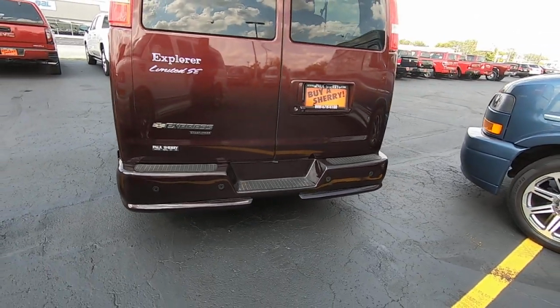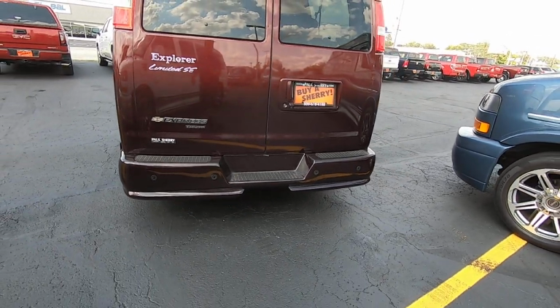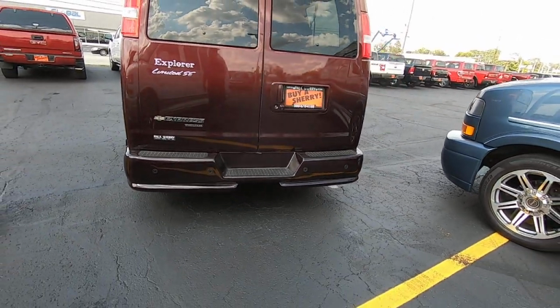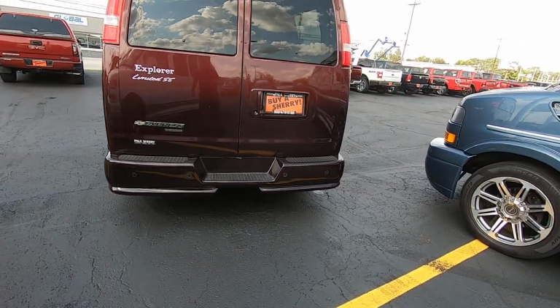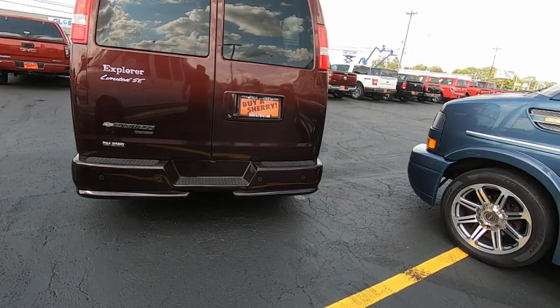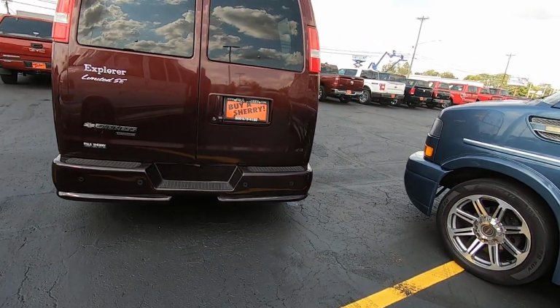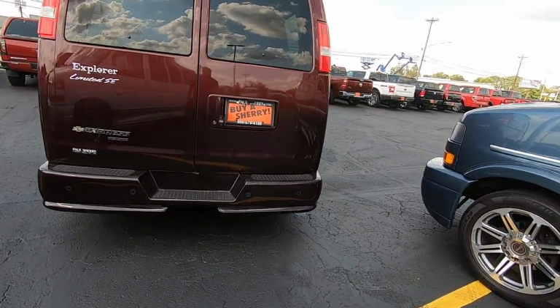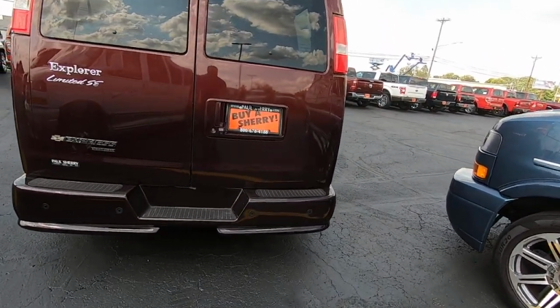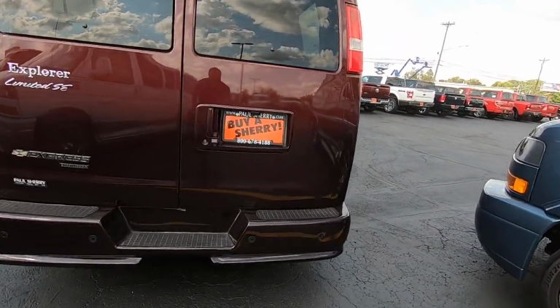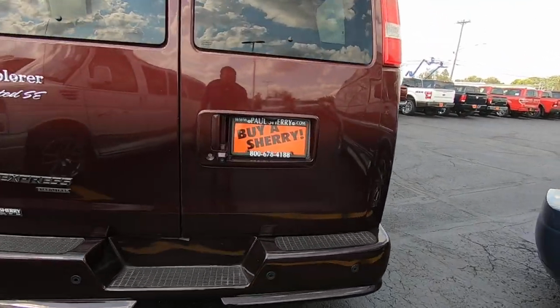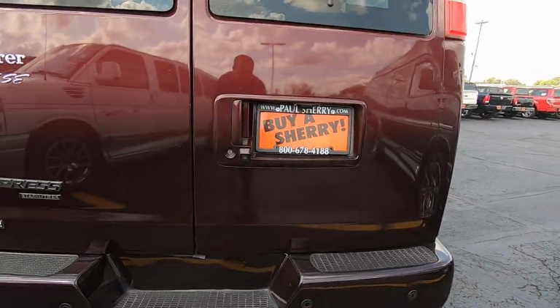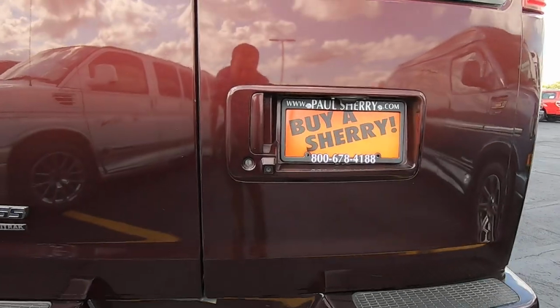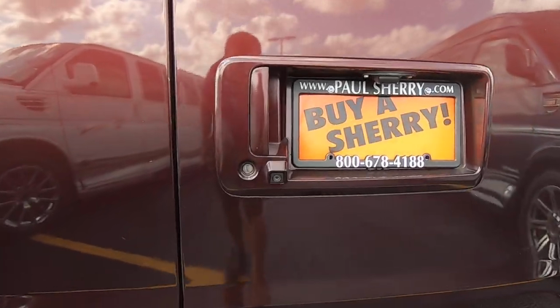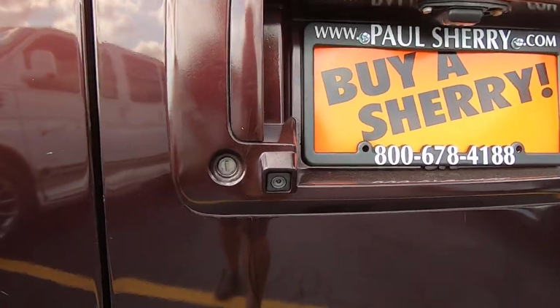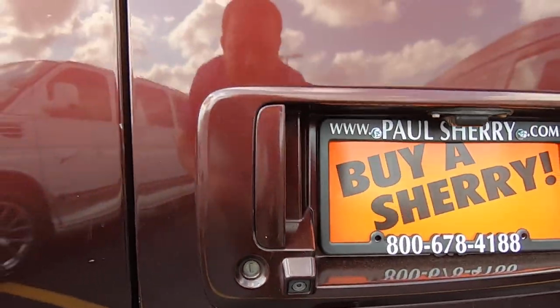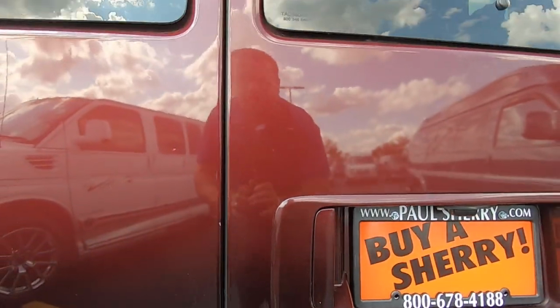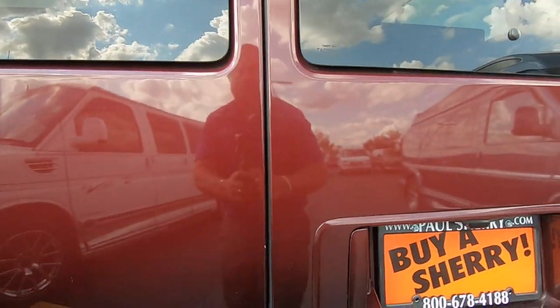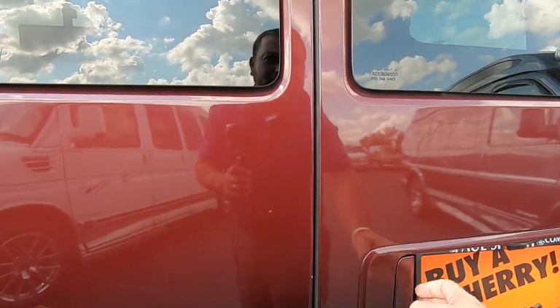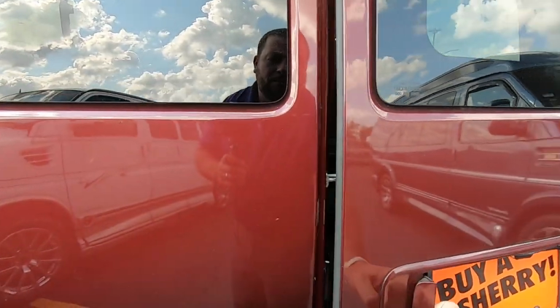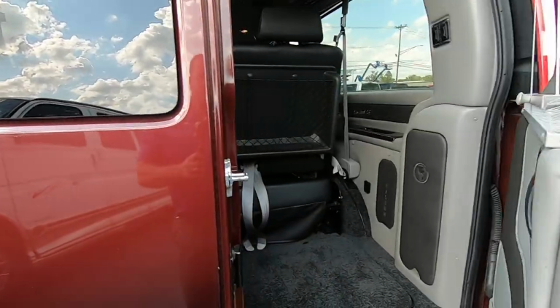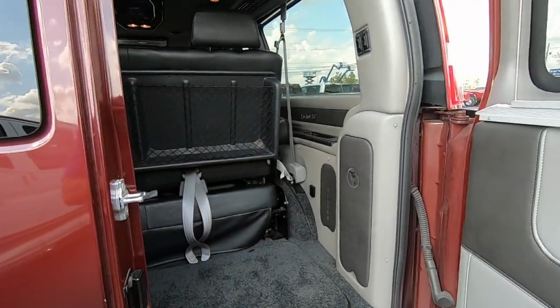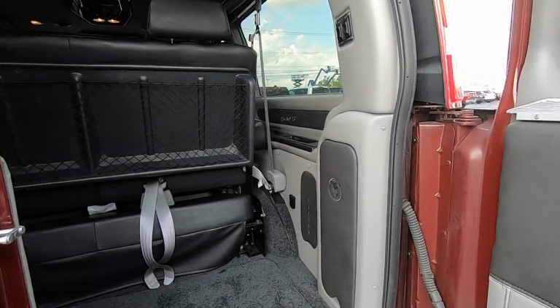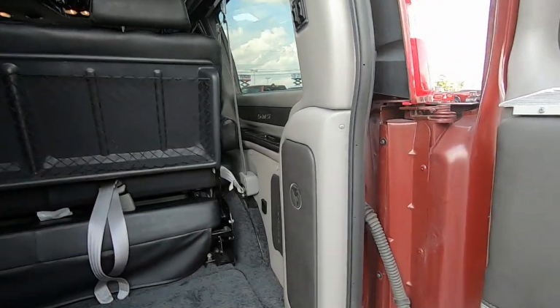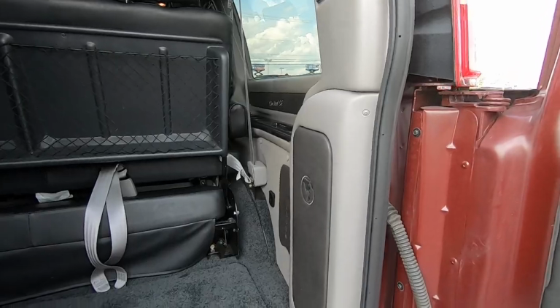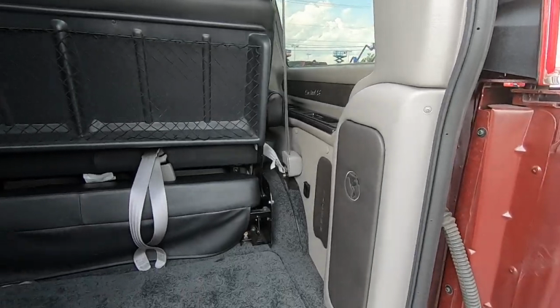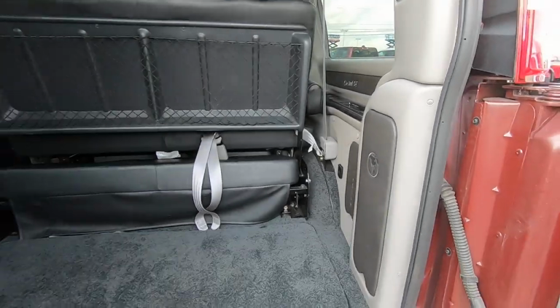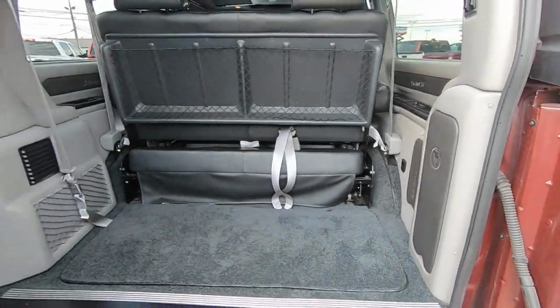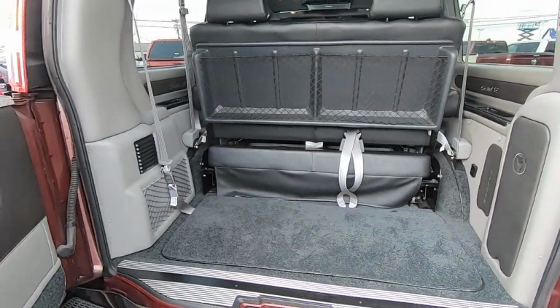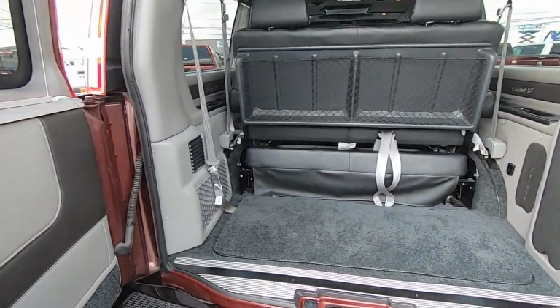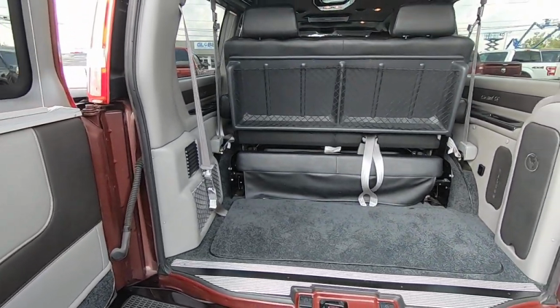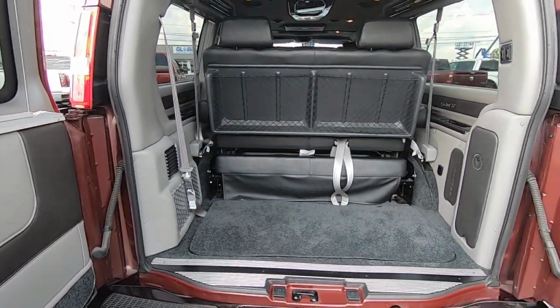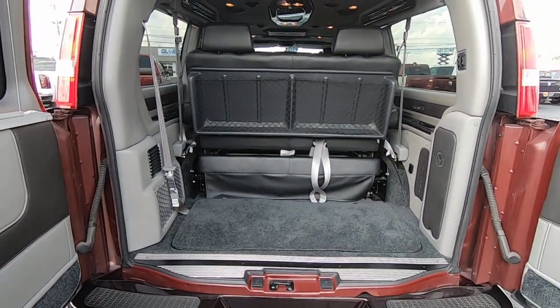Bumper ground effects all the way around. Rear backup sensors and also a rear backup camera. Barn doors again on the rear — open it up here.